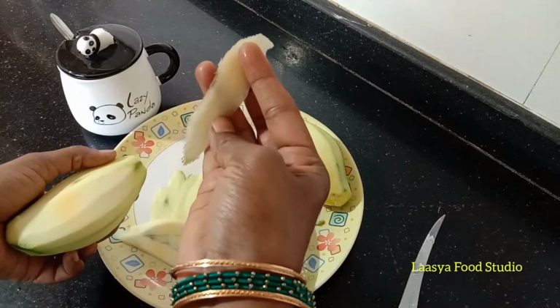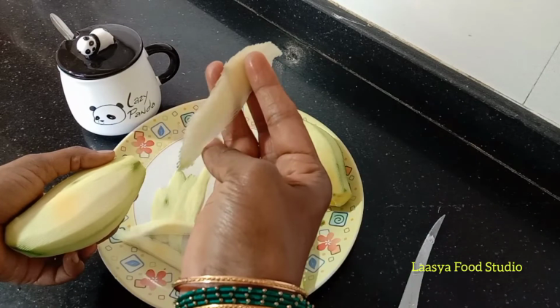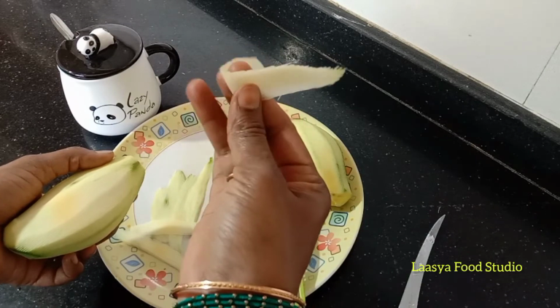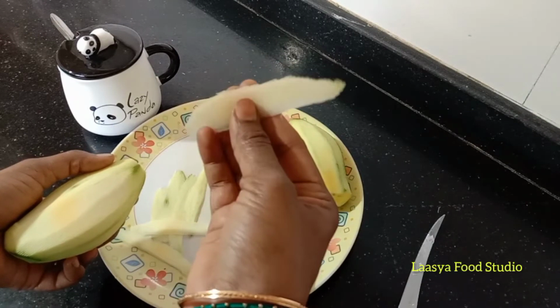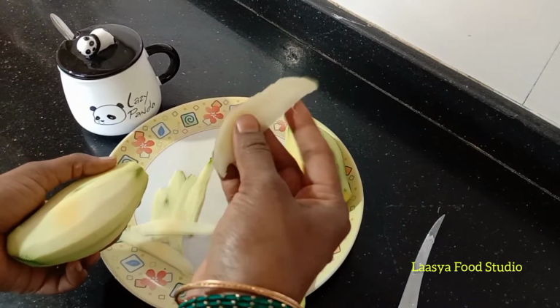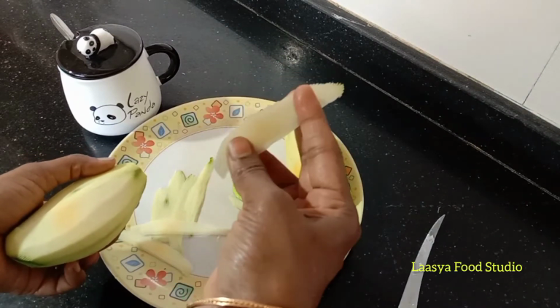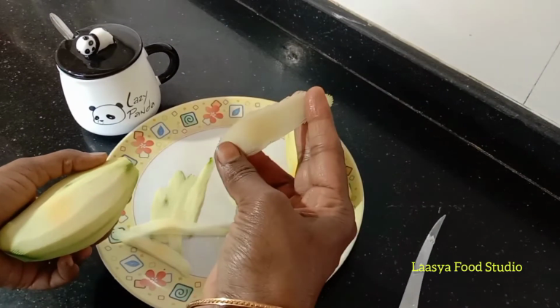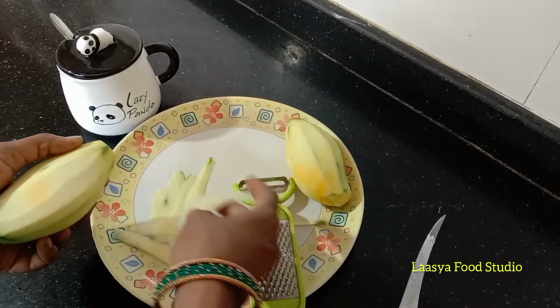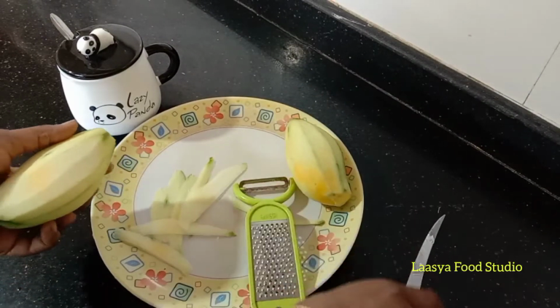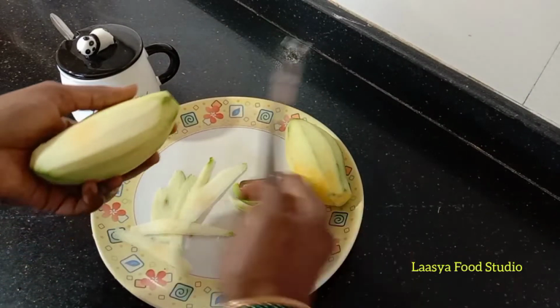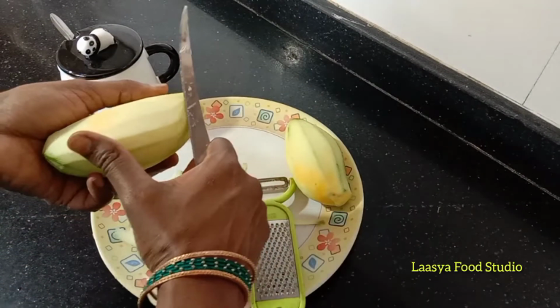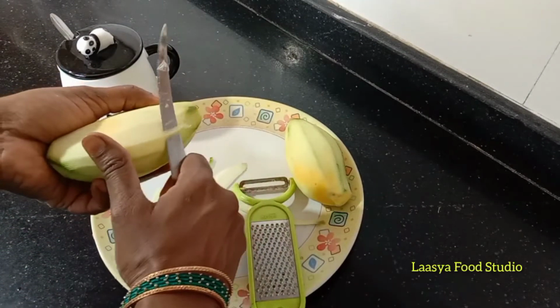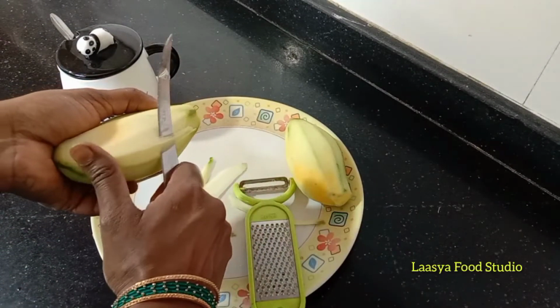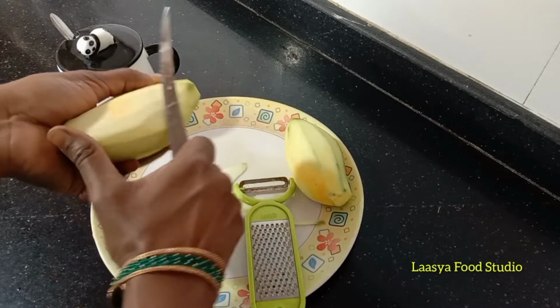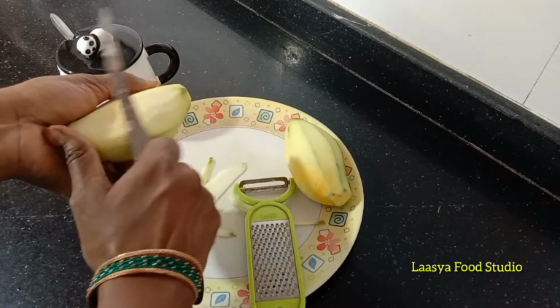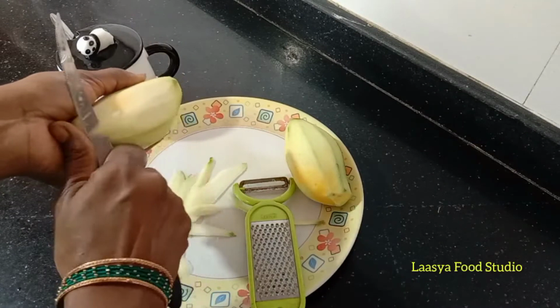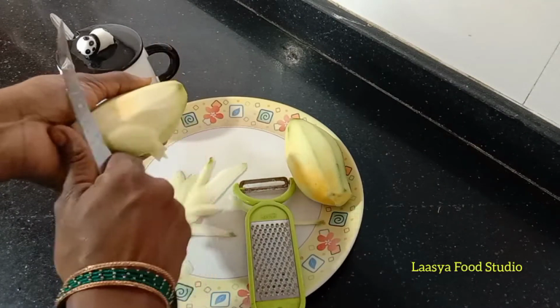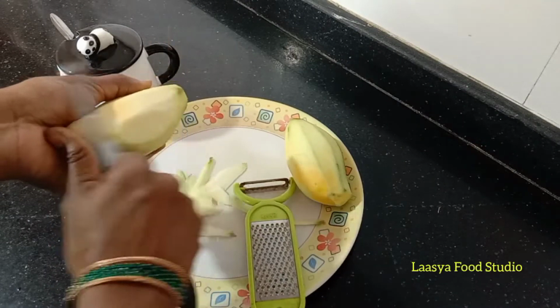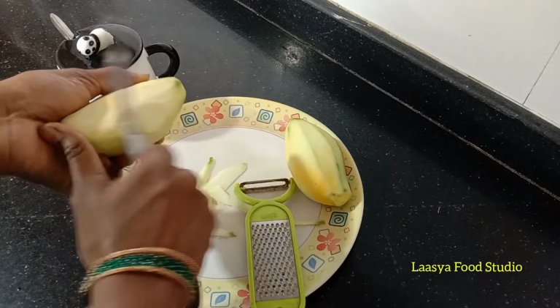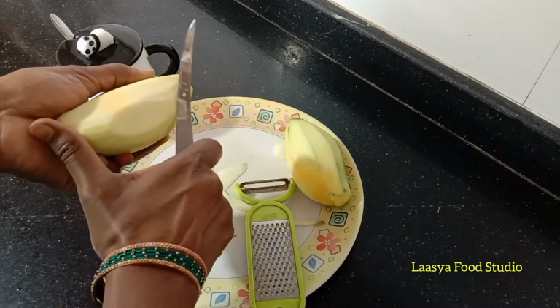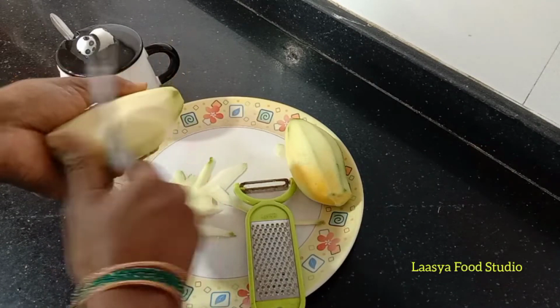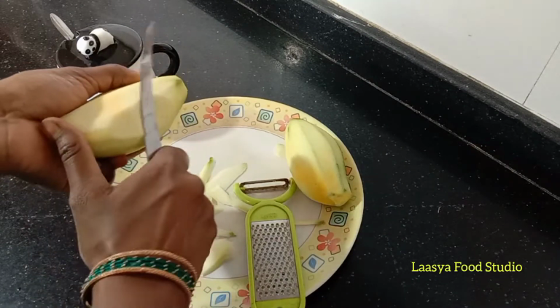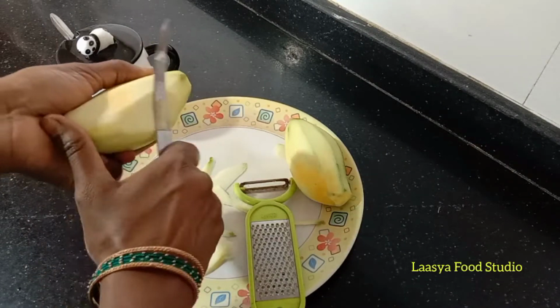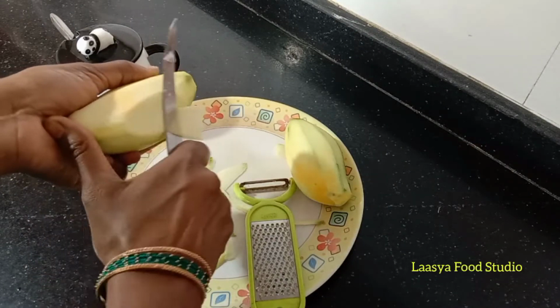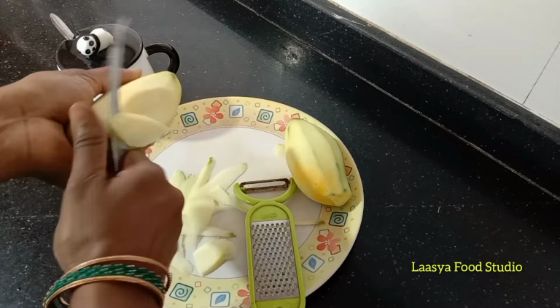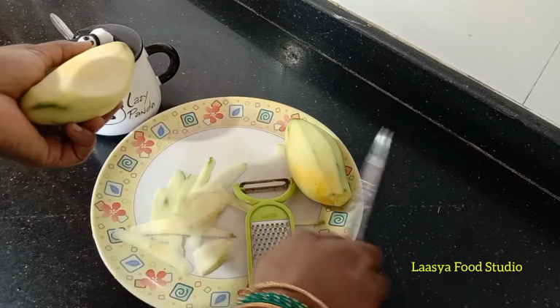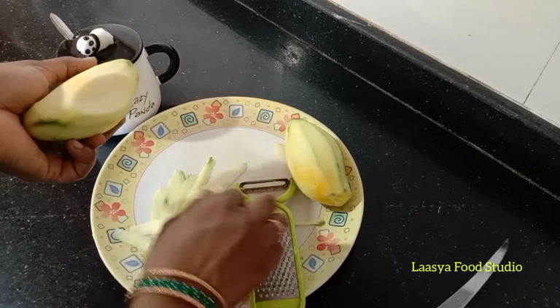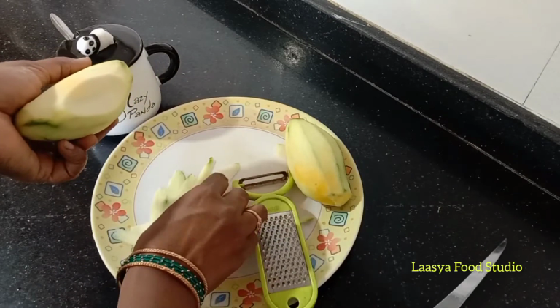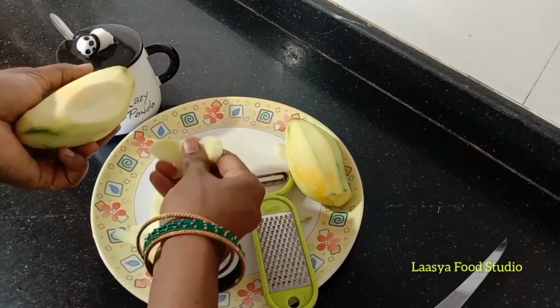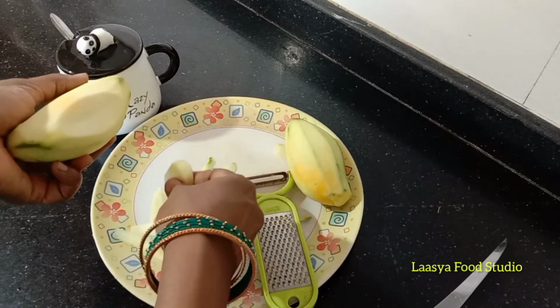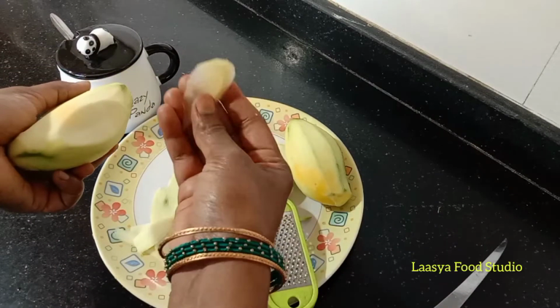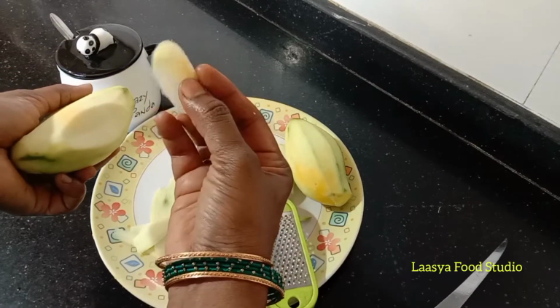We're going to dry it now. Next, we will make the chak. We will make the chak very easy — make the chak a little more dry.